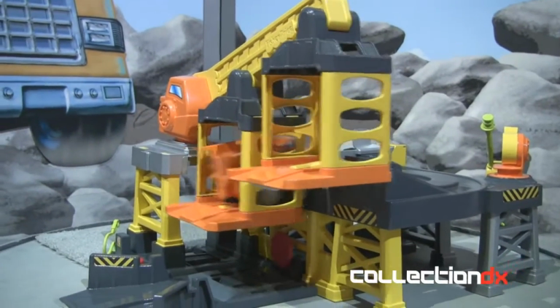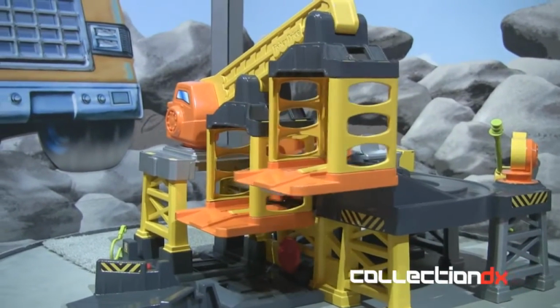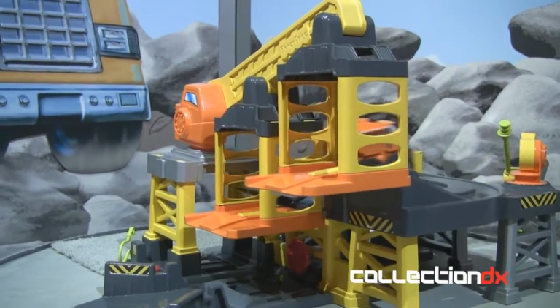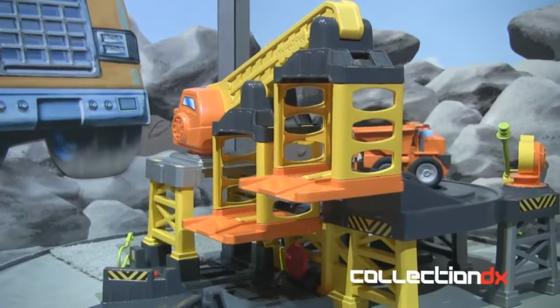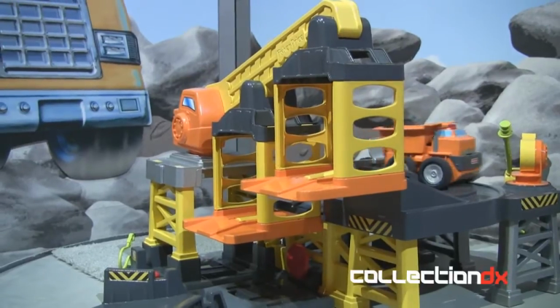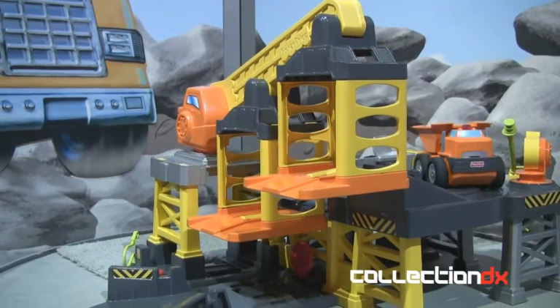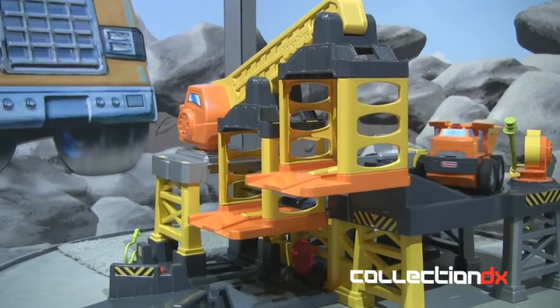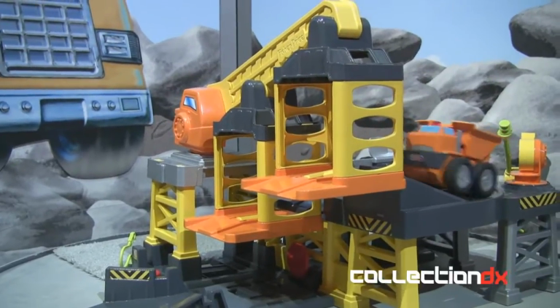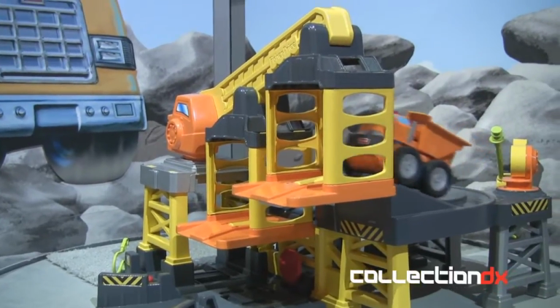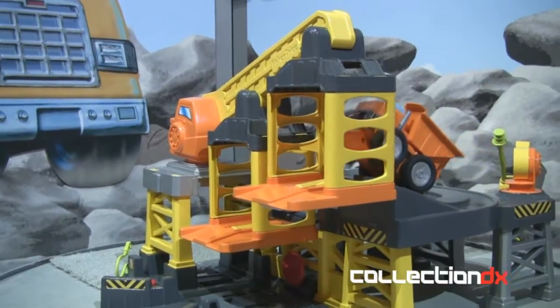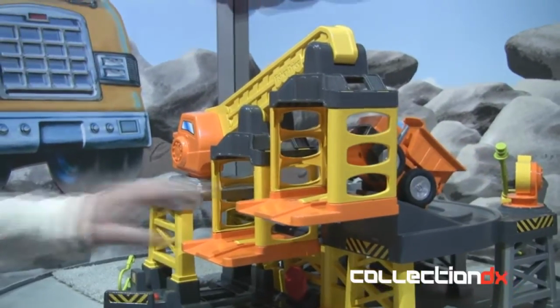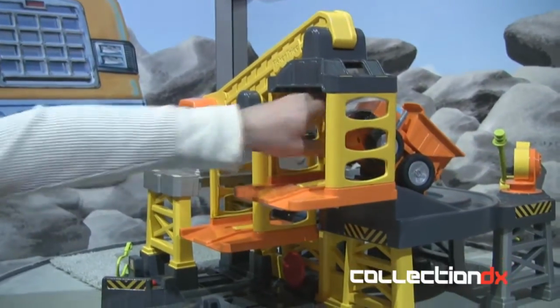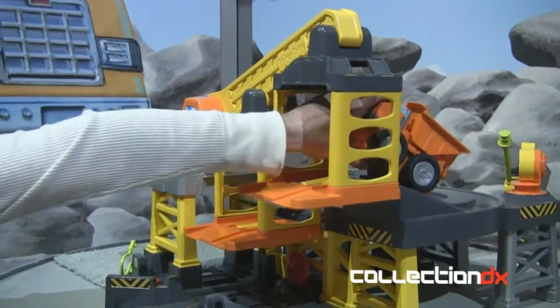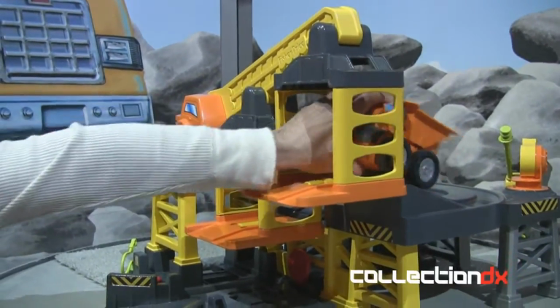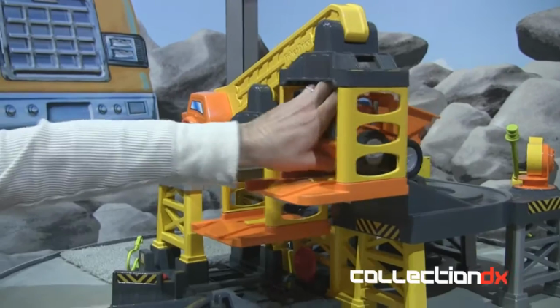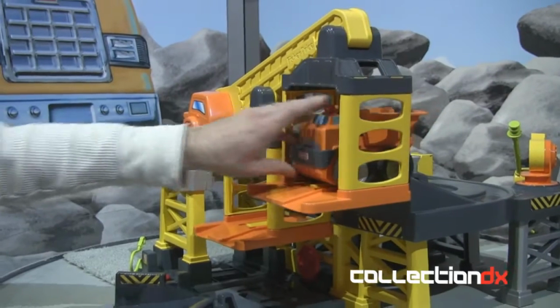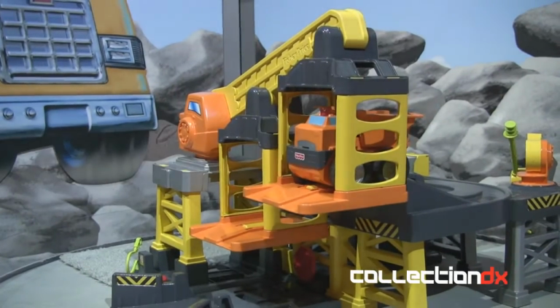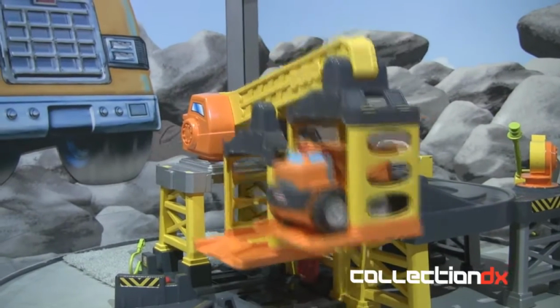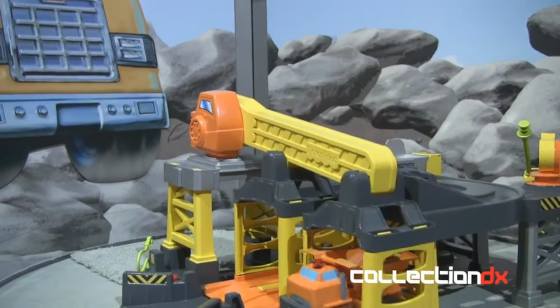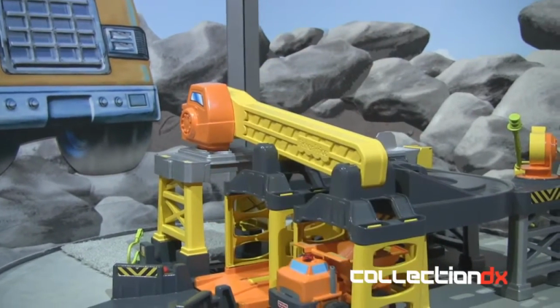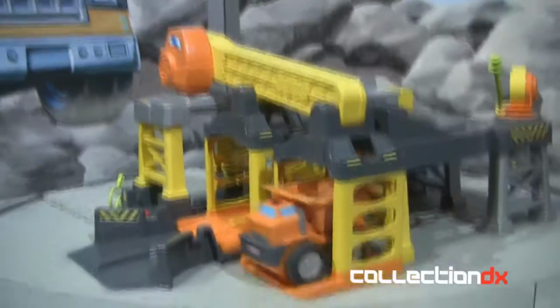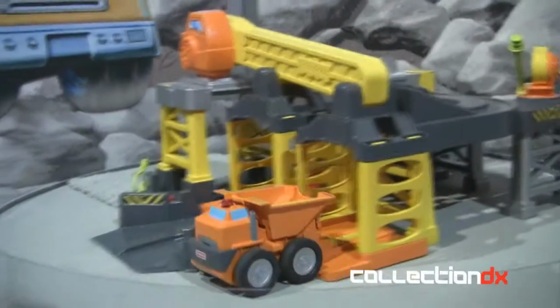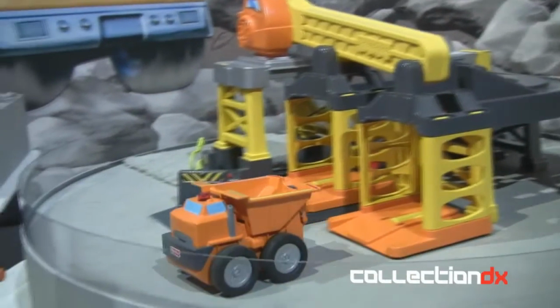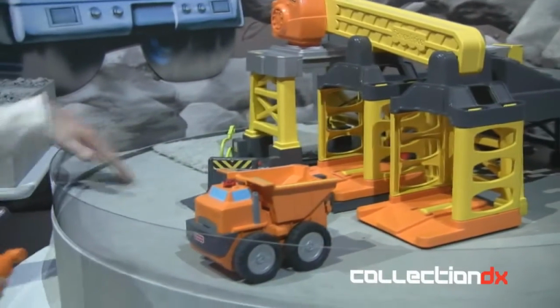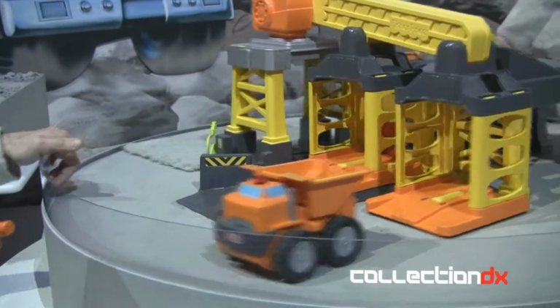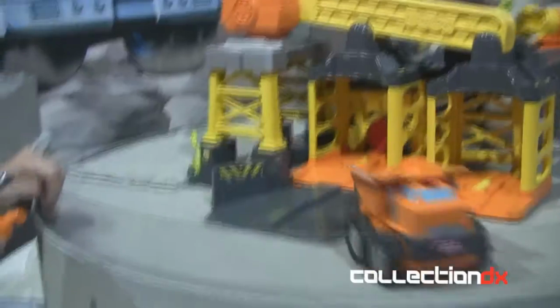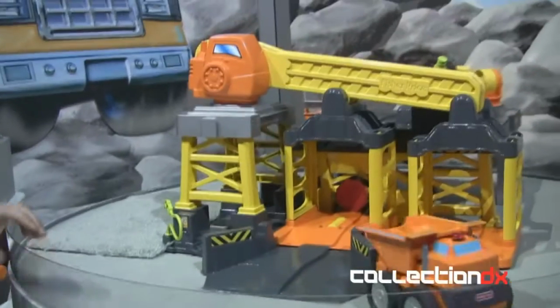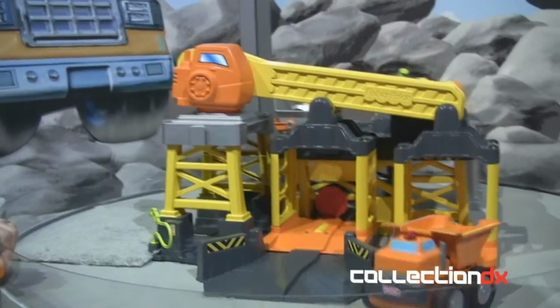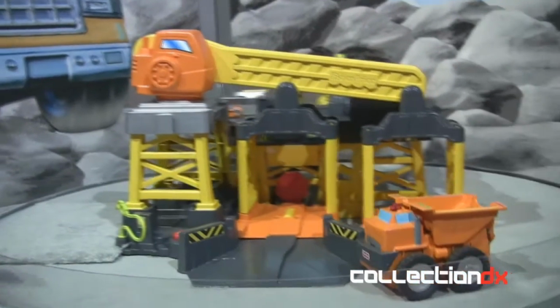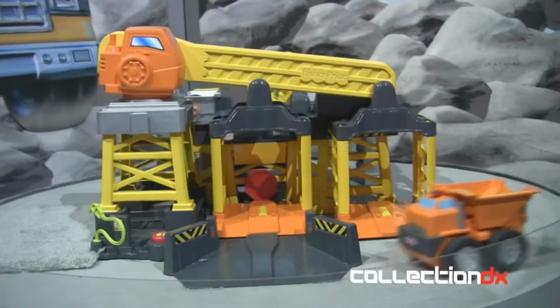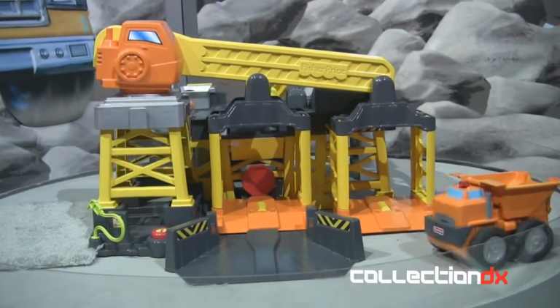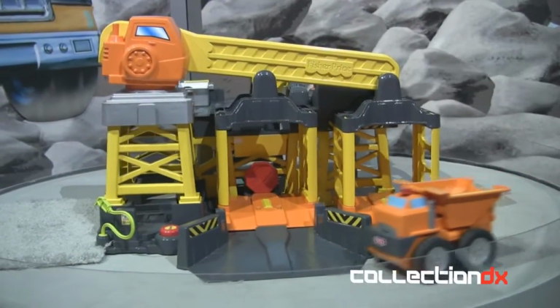Go up to the second level. And then when we're ready to come back down — it's a prototype, so I have to help it out a little bit there — come back down to the first level. Then let's go ahead and bring them around this way.